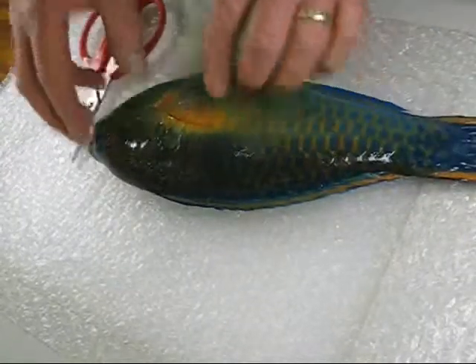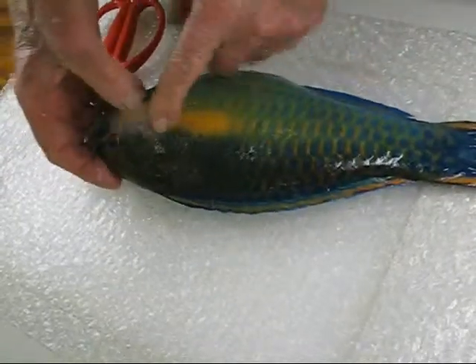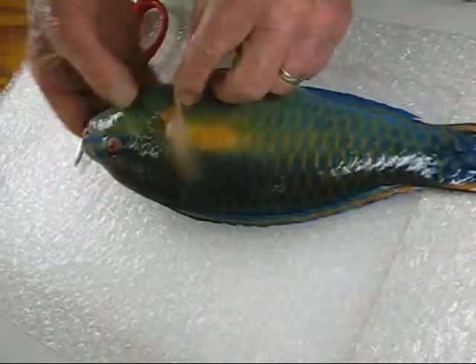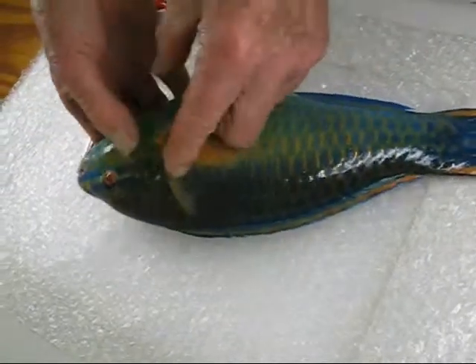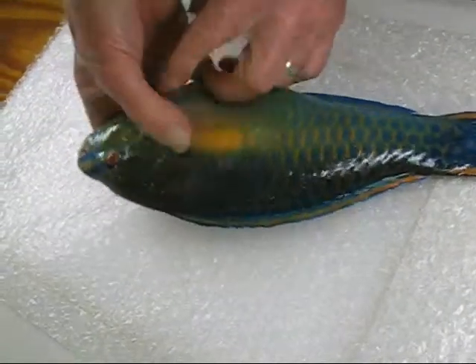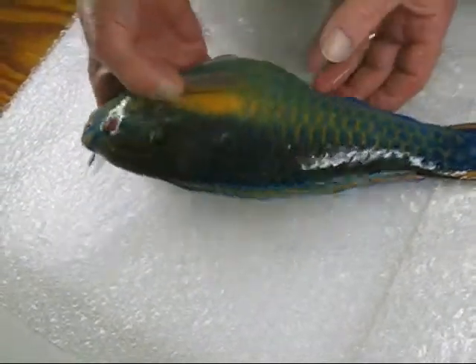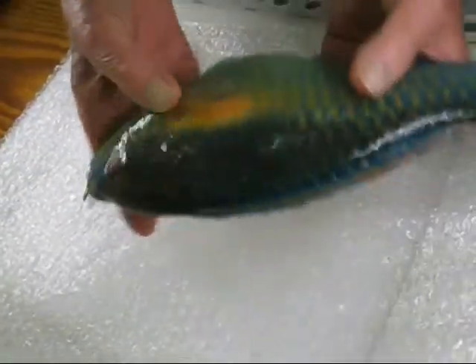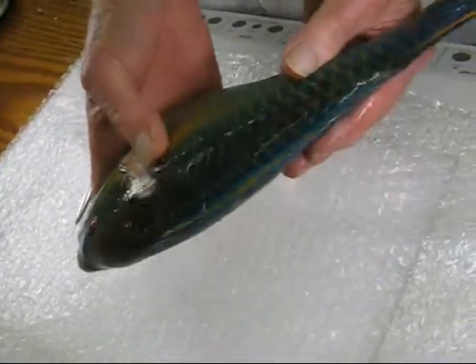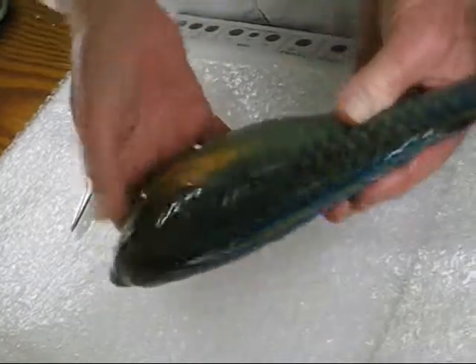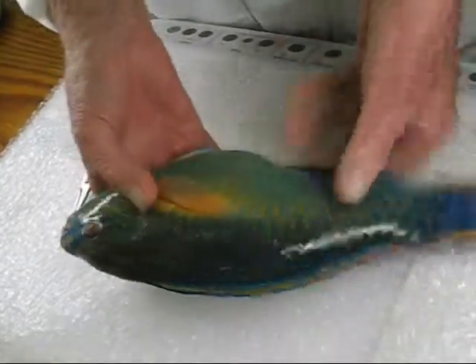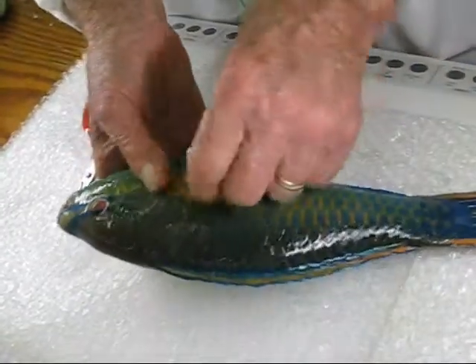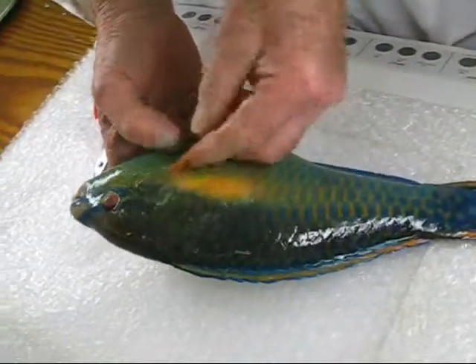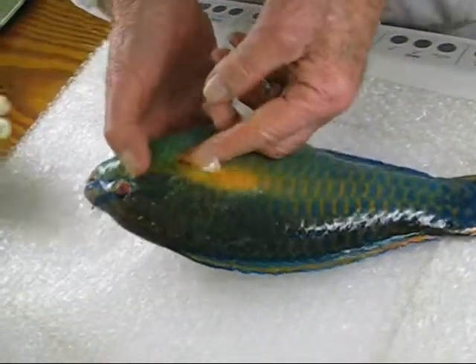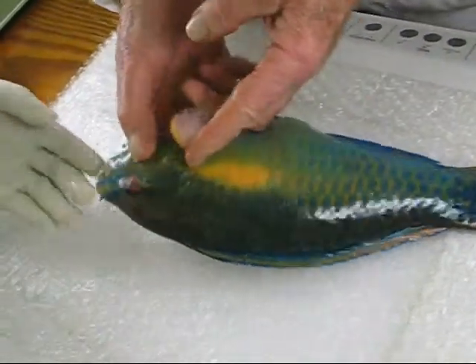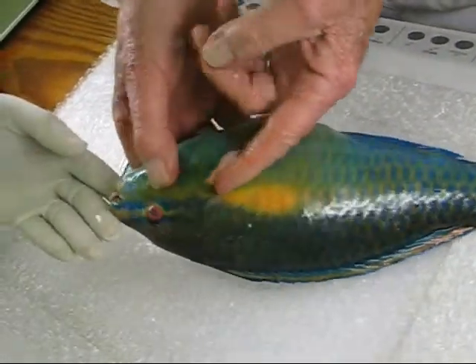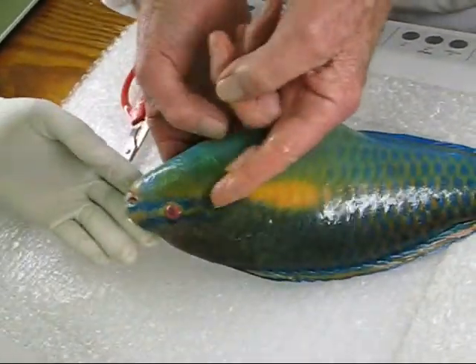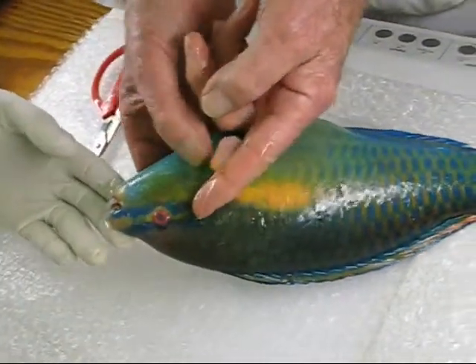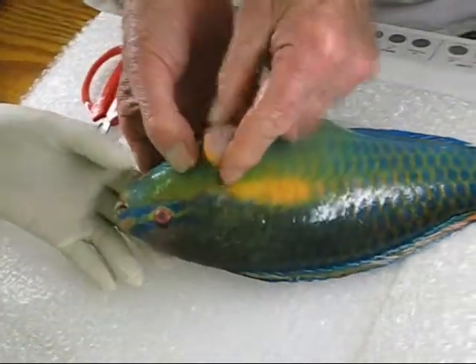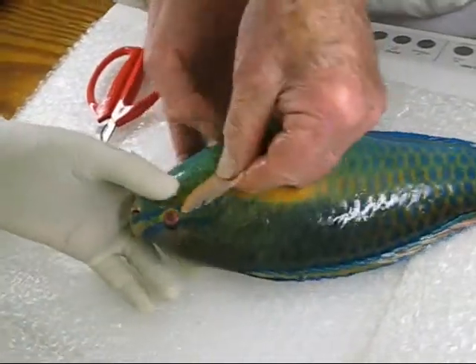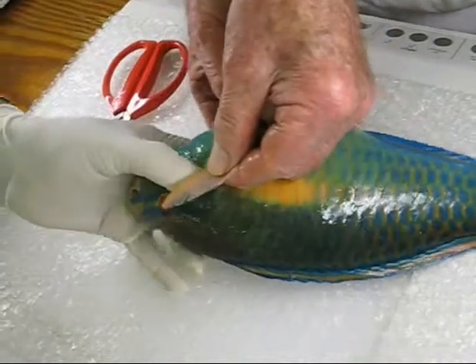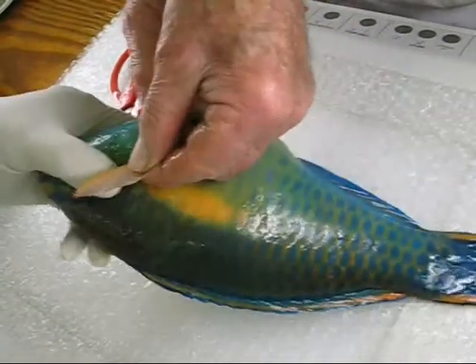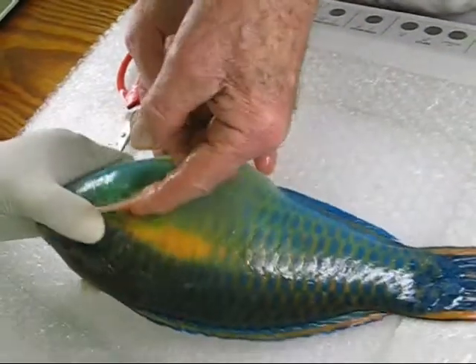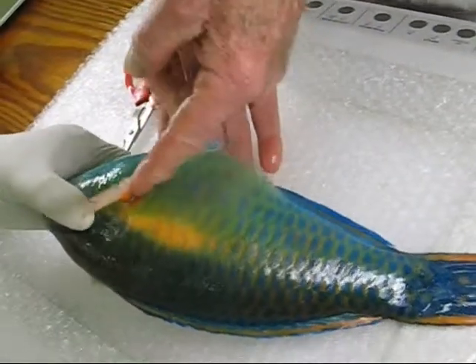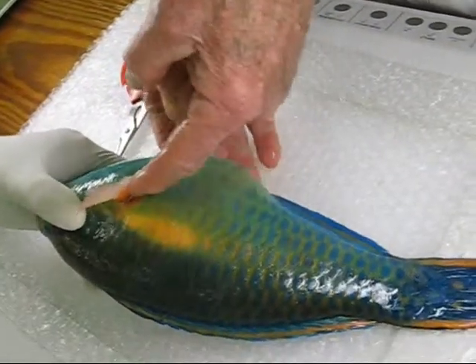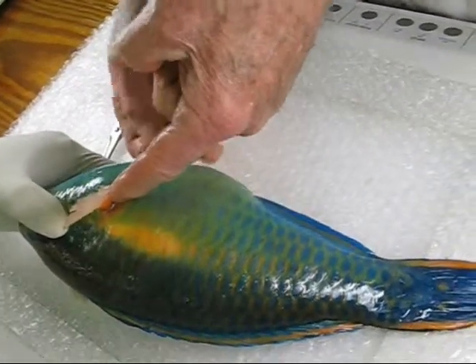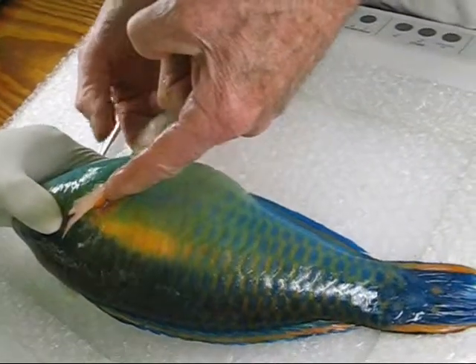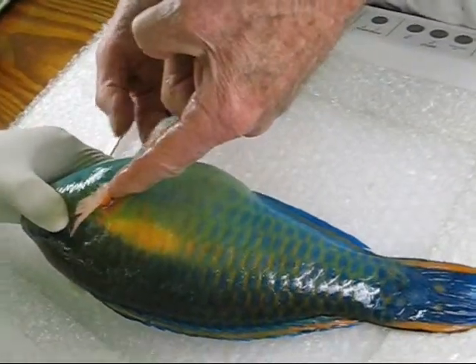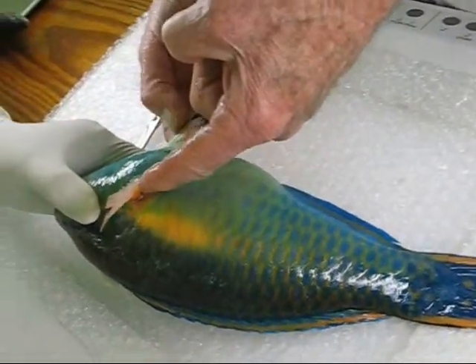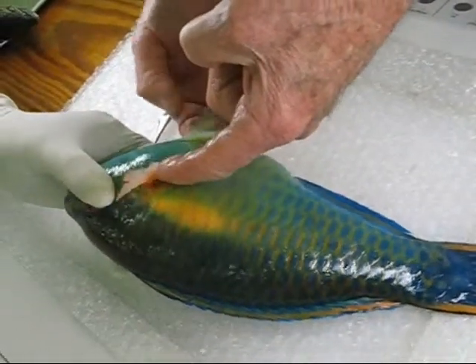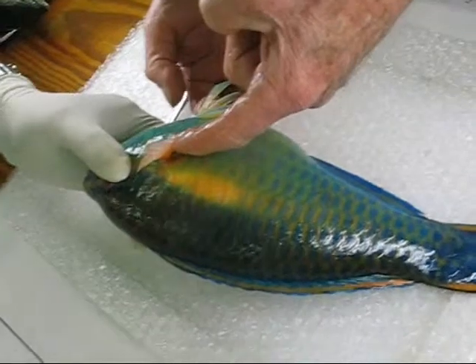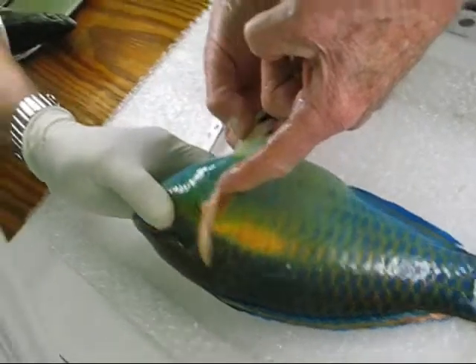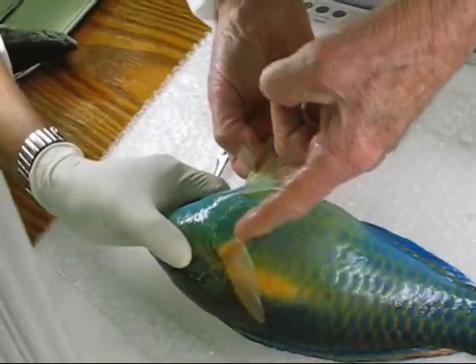The fins of the fish — many fish use their pectoral fins to swim. The pectoral fin is here off to the side. That's the pectoral fin, right there. And then you have the pelvic fins down here. Those are the pelvics.